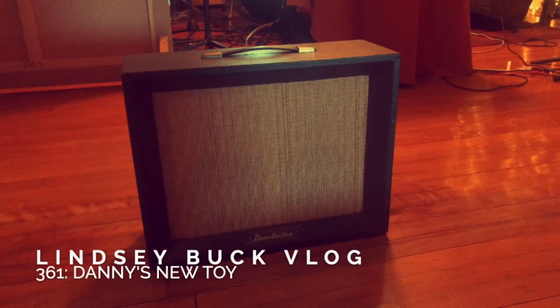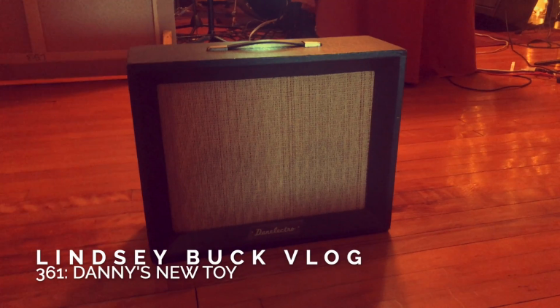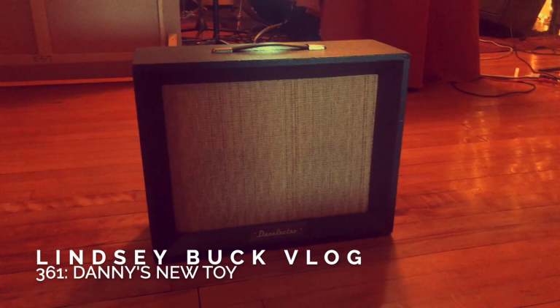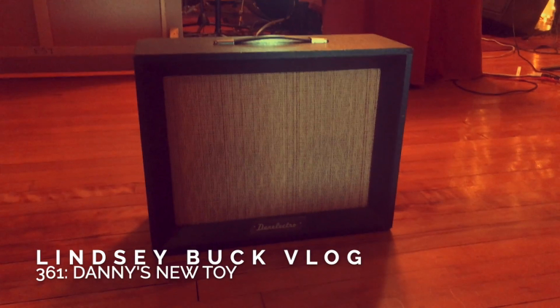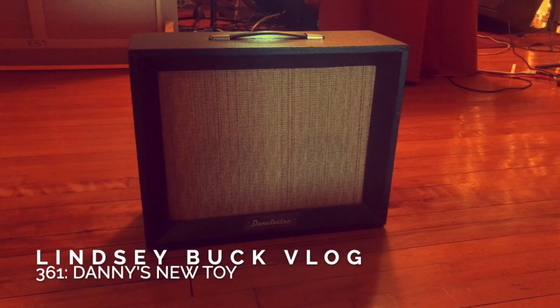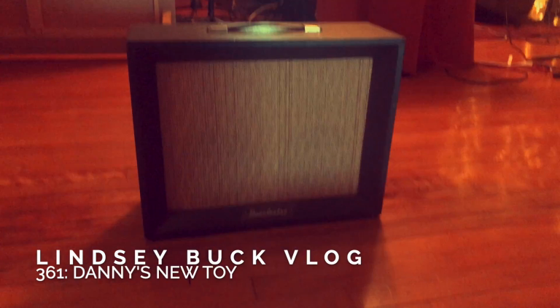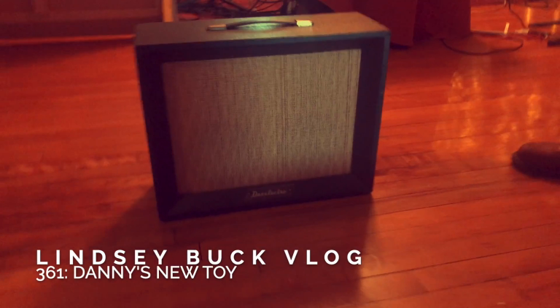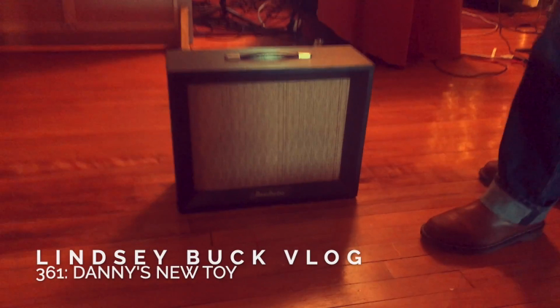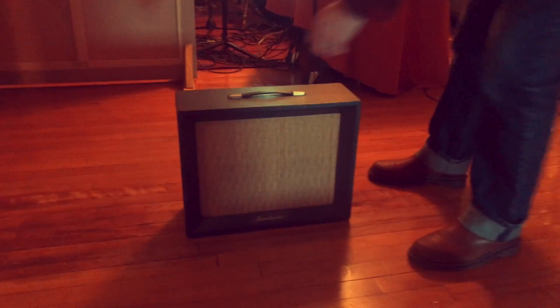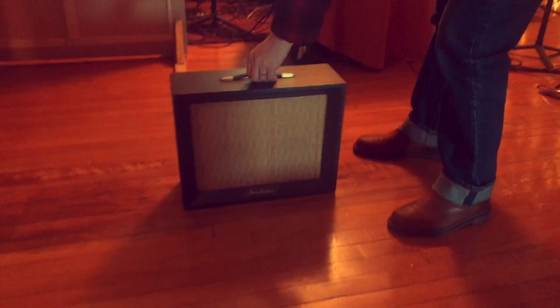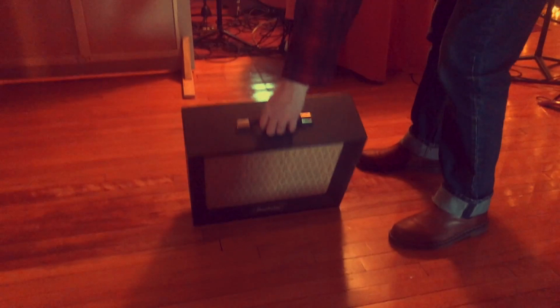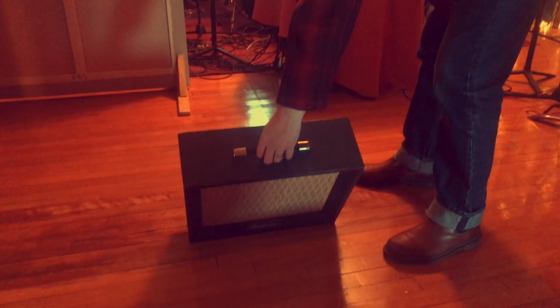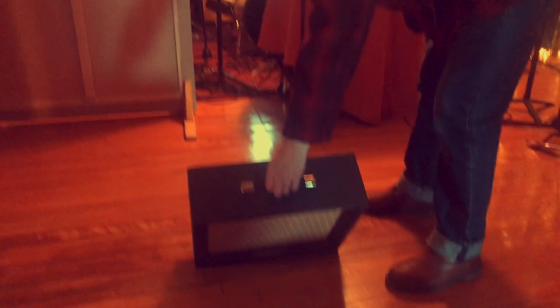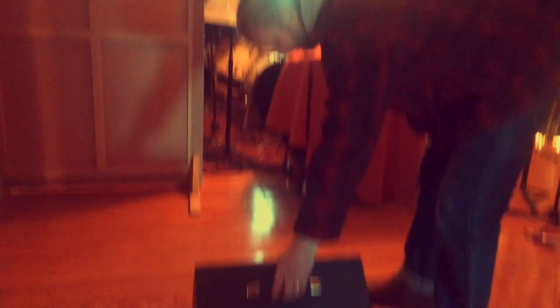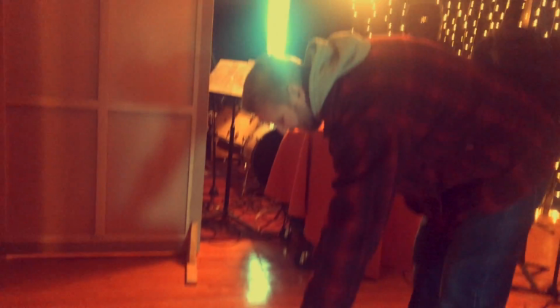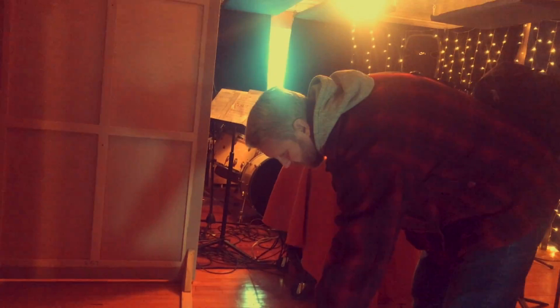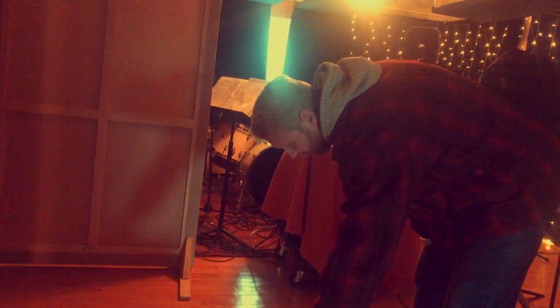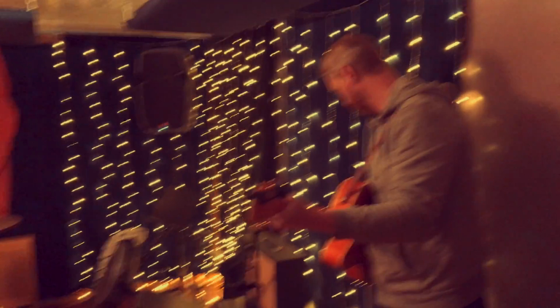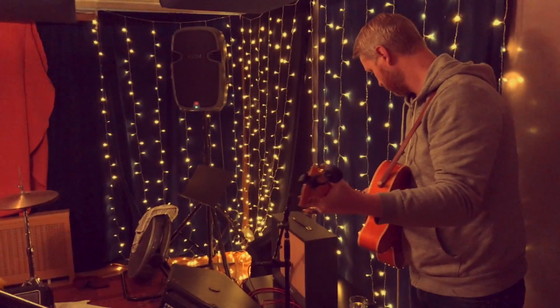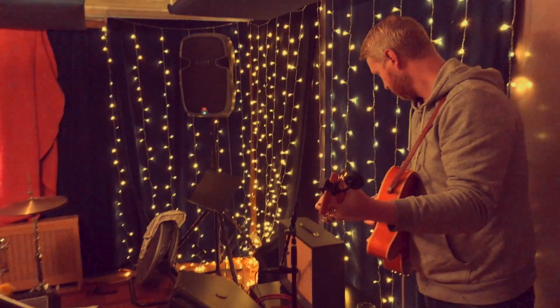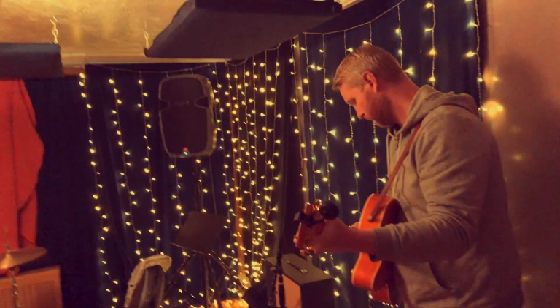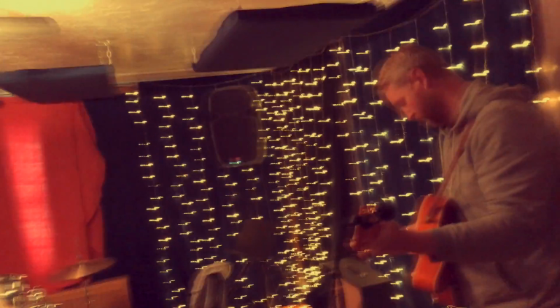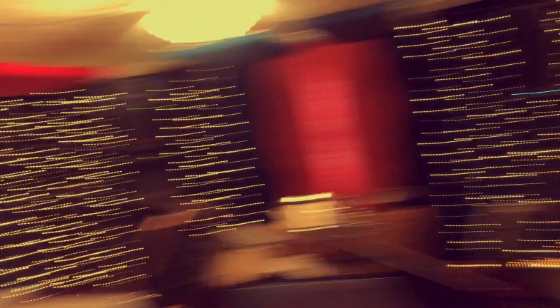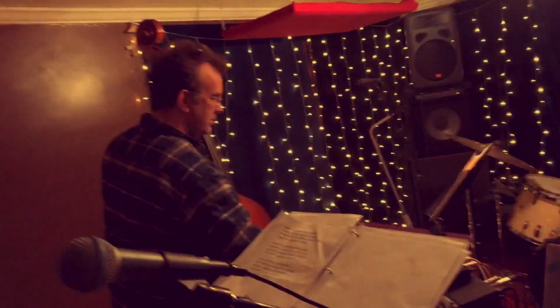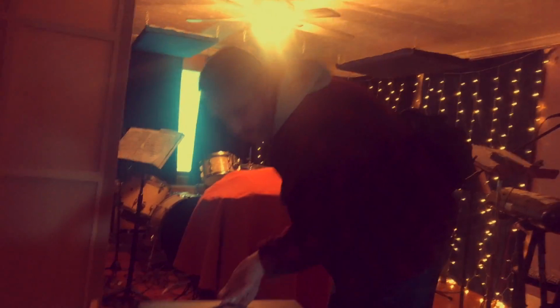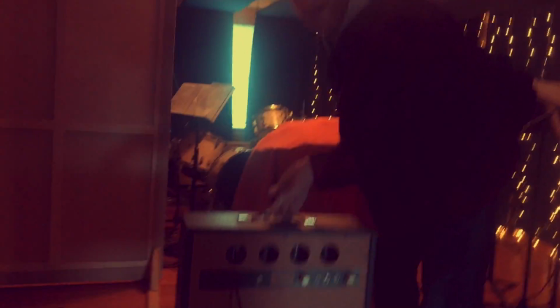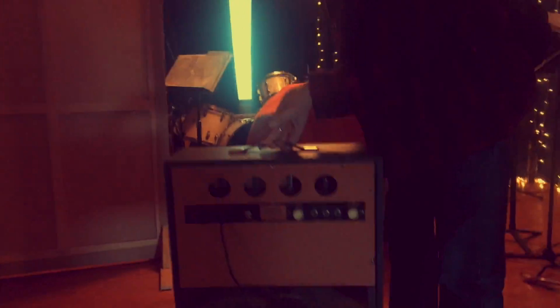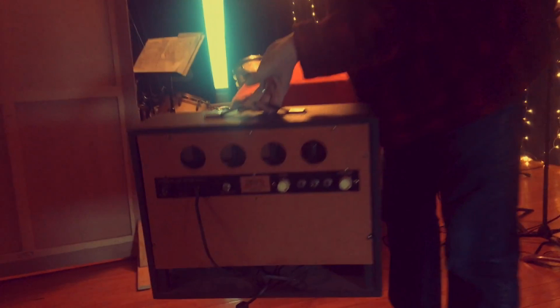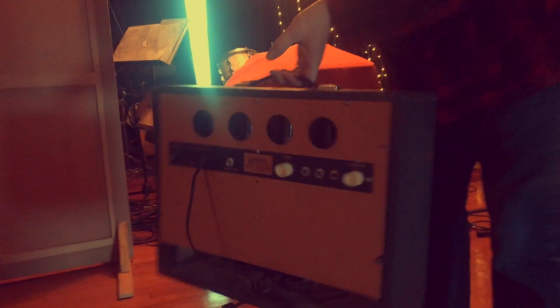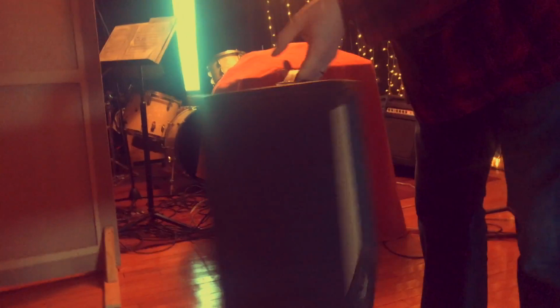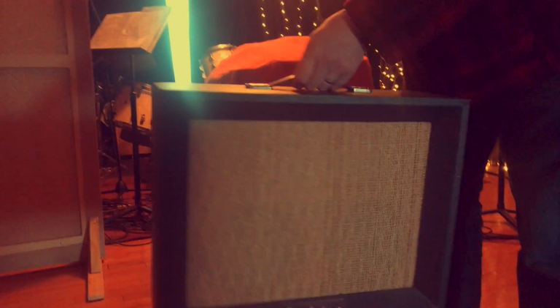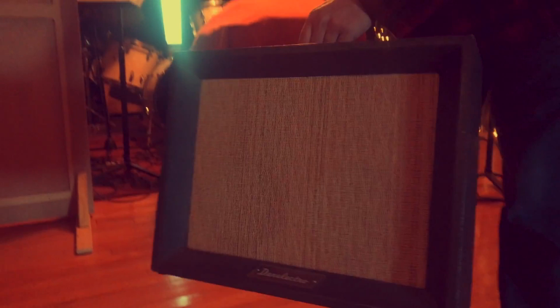So Danny, what is this? It is a Nanolectro Corporal Model 132 — a little tube amp, I'm guessing early 60s. It's in great condition.